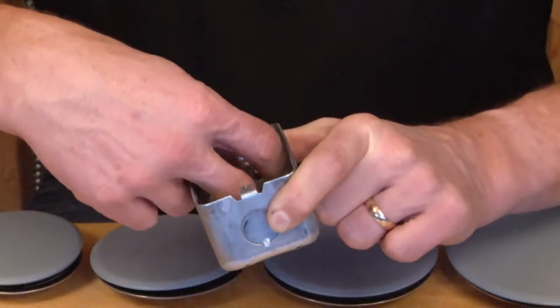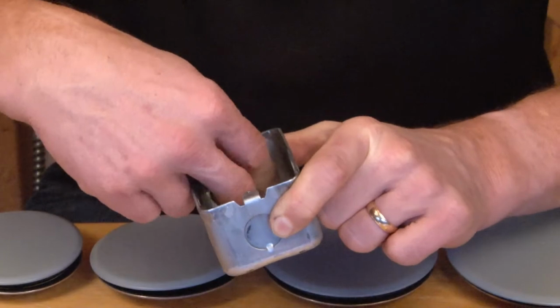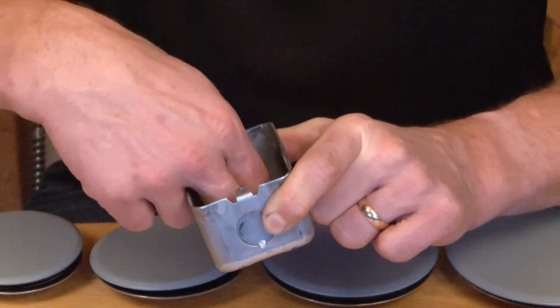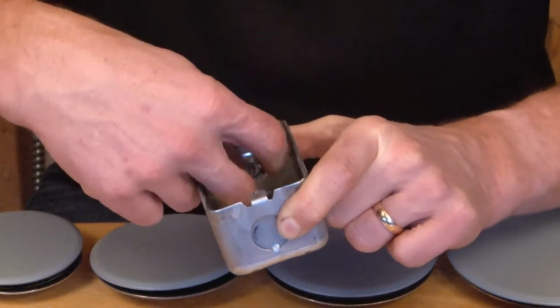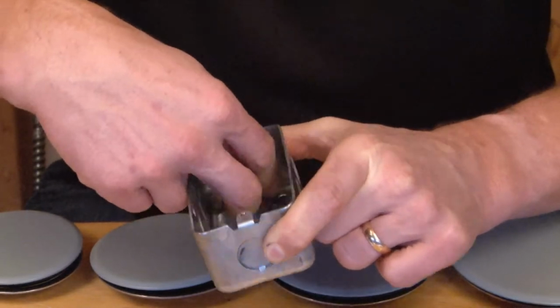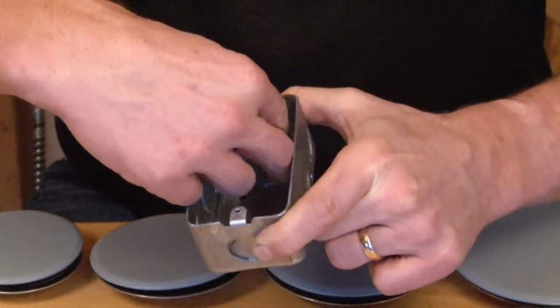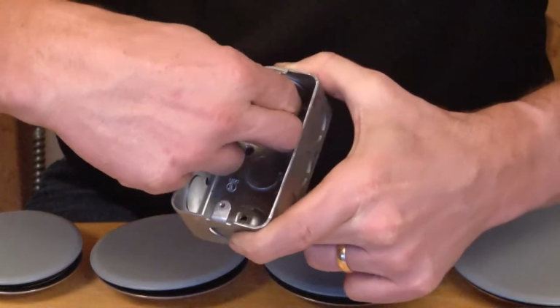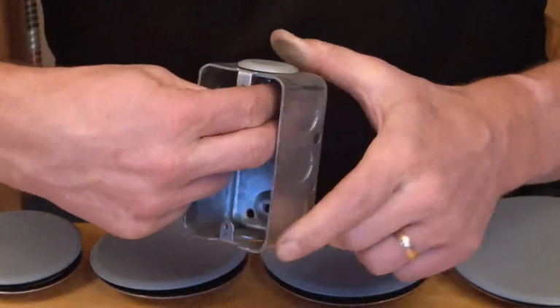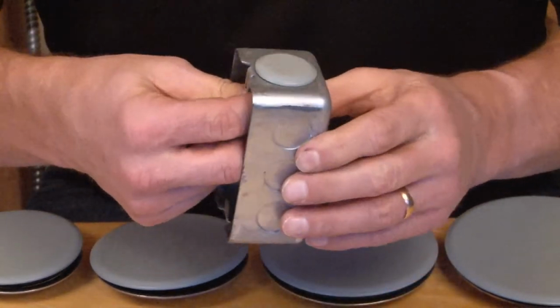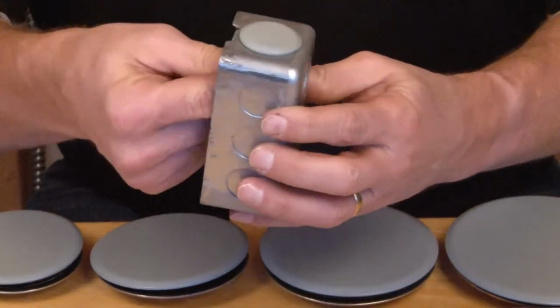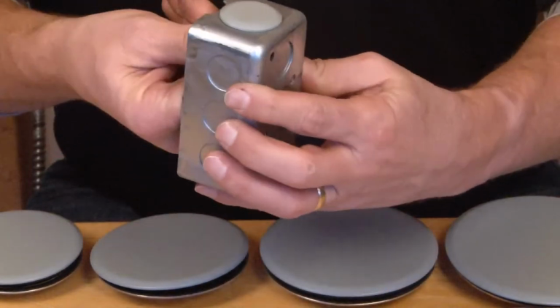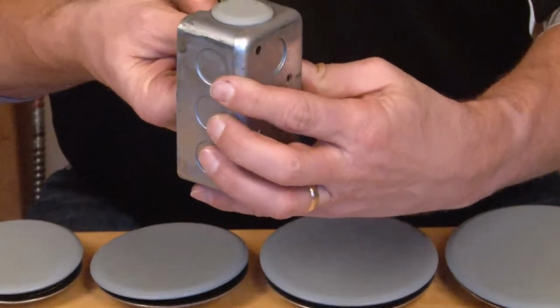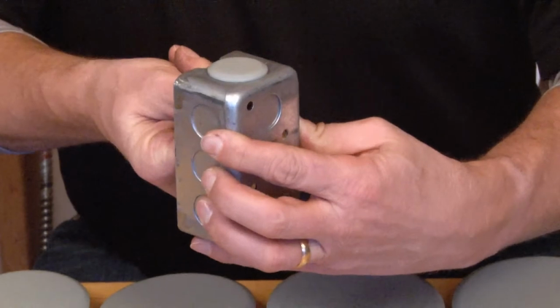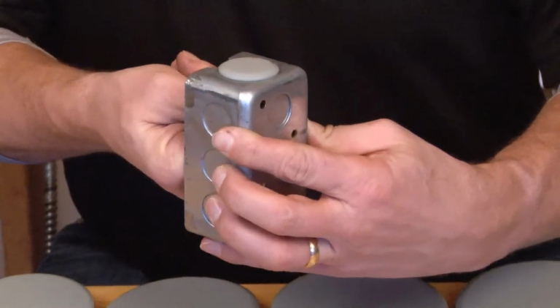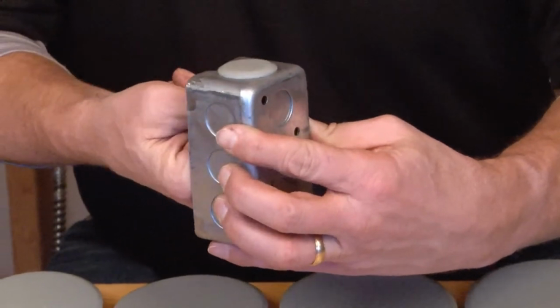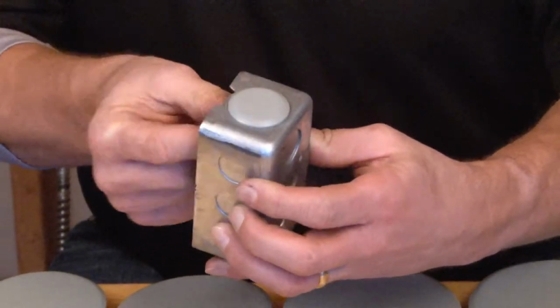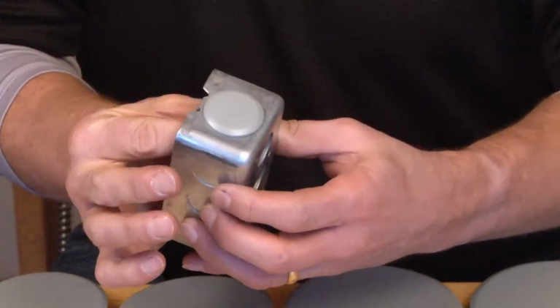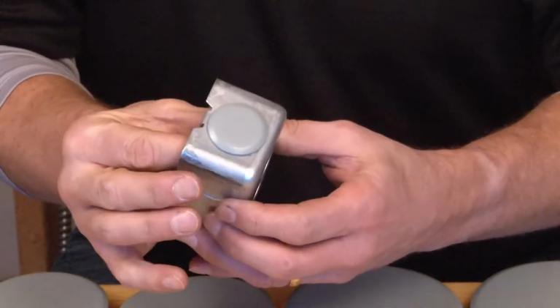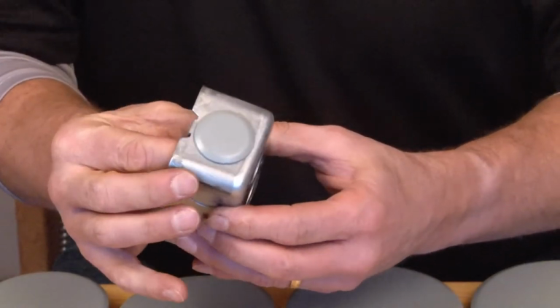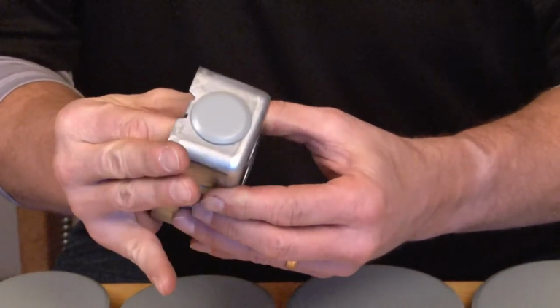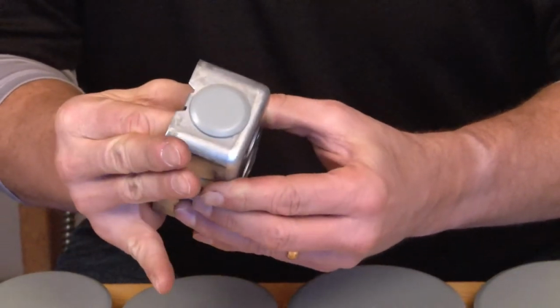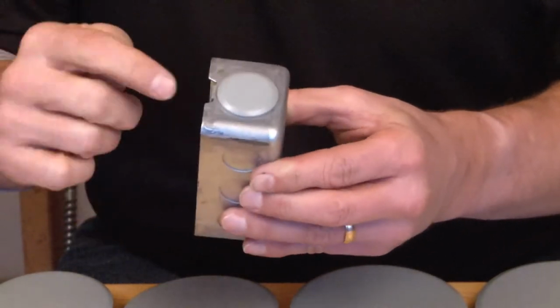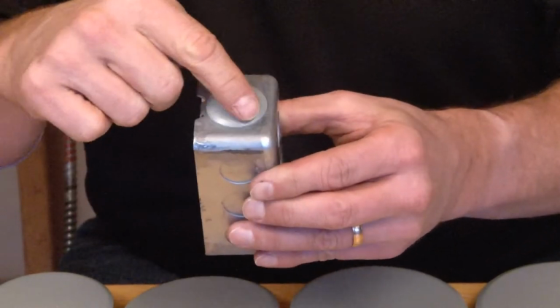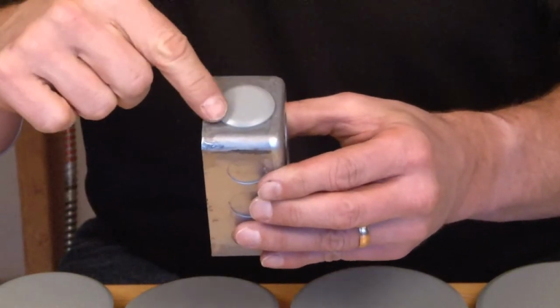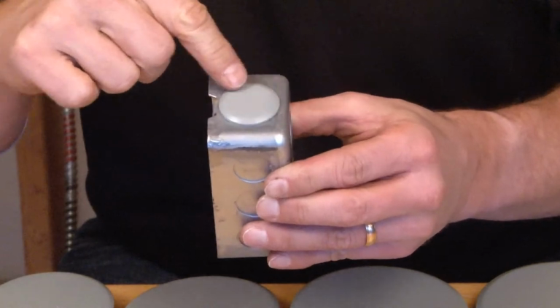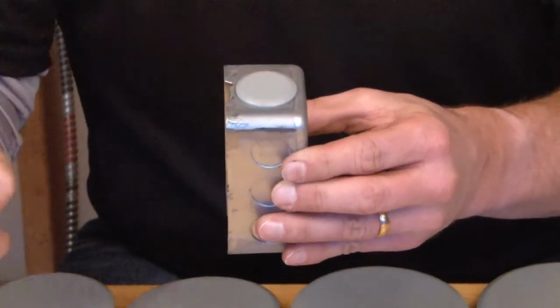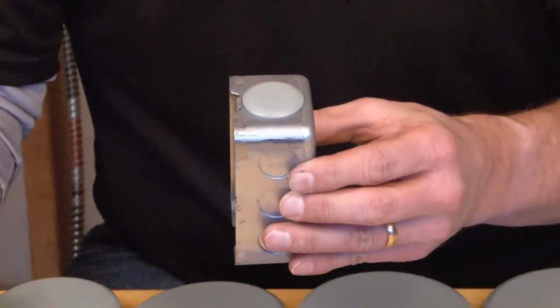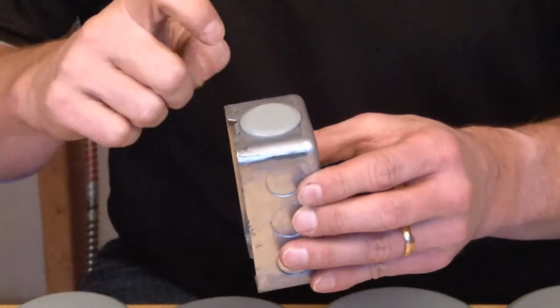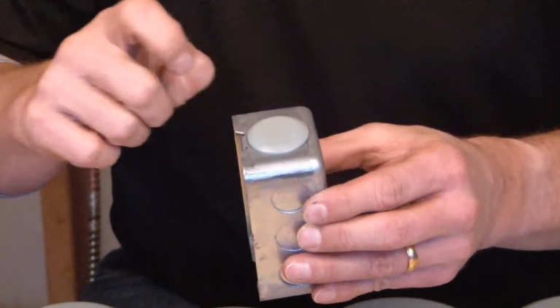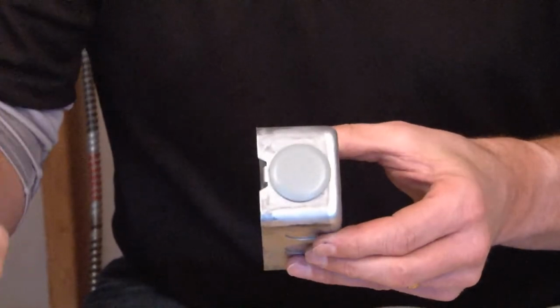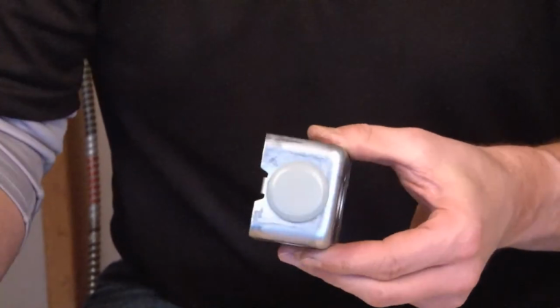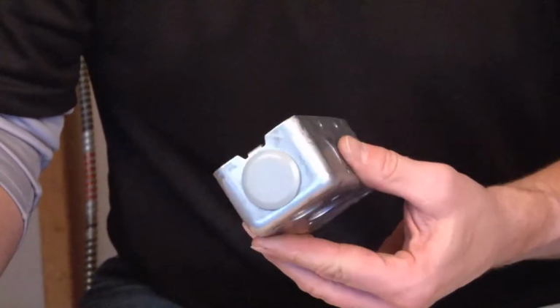You just spin it on, and as you tighten the thumb nut, you'll see the disc collapse against the outside of the box, which creates an oil-tight seal around the seal junction box.